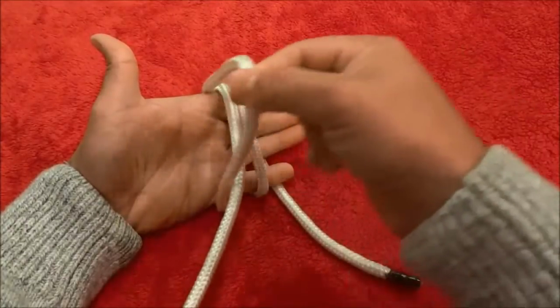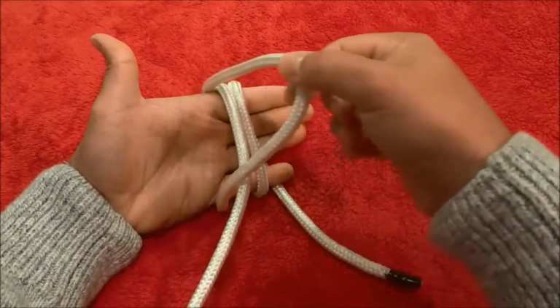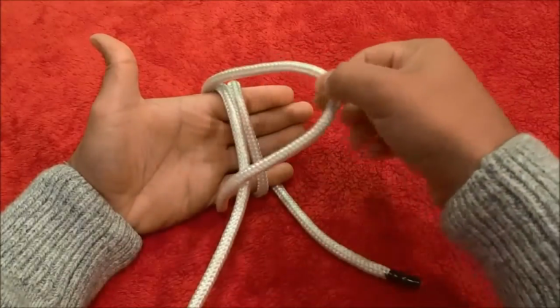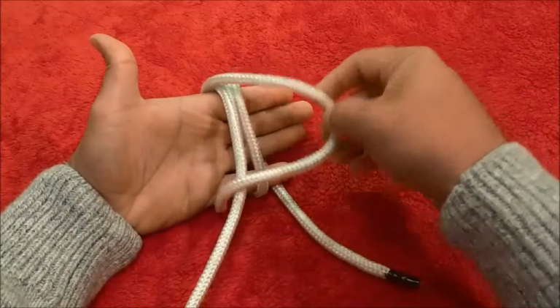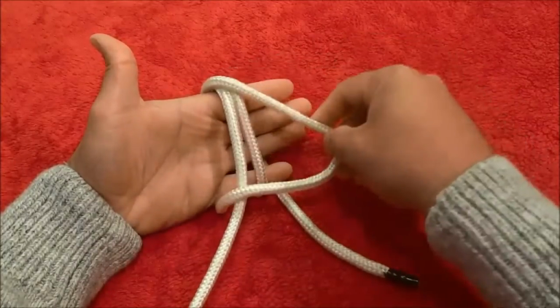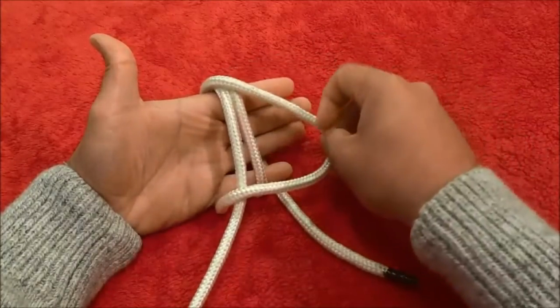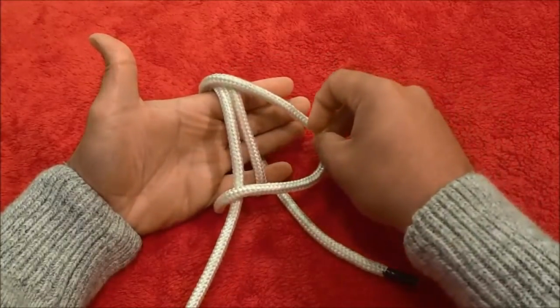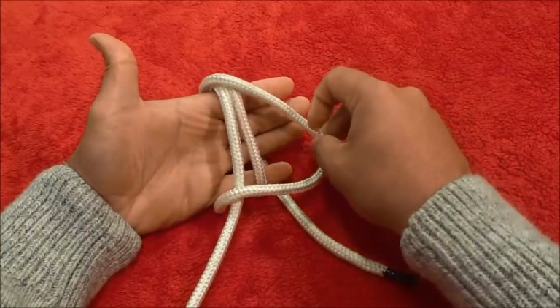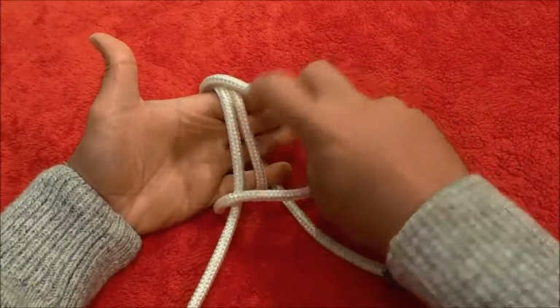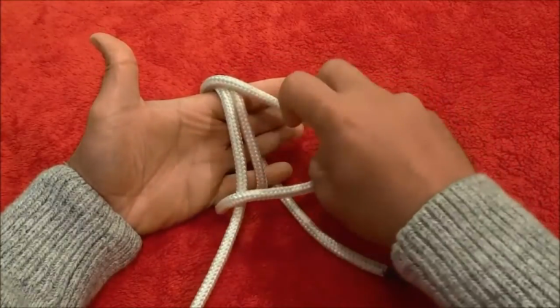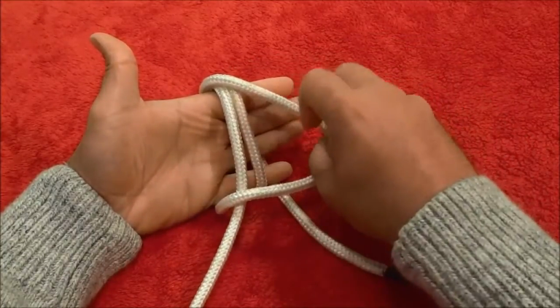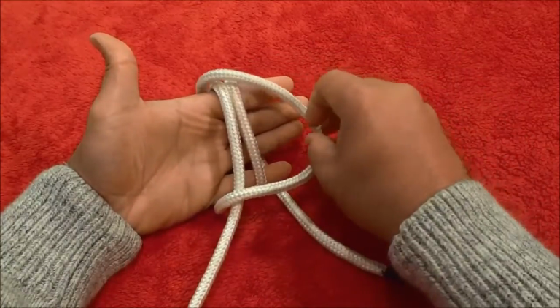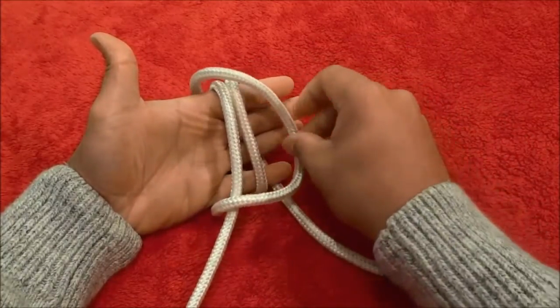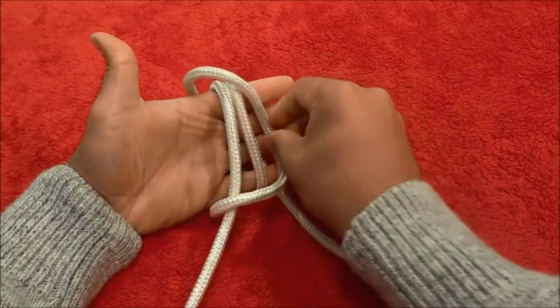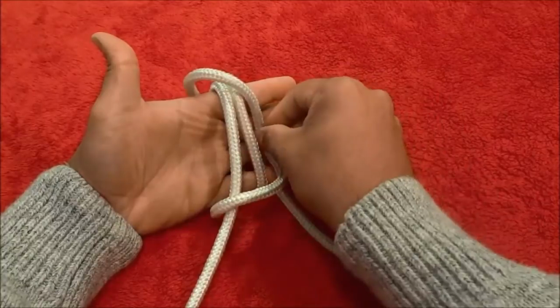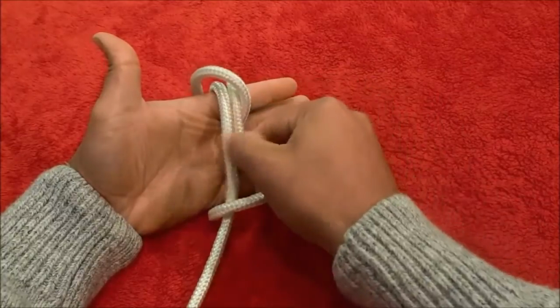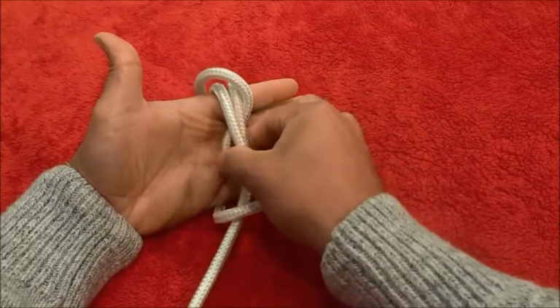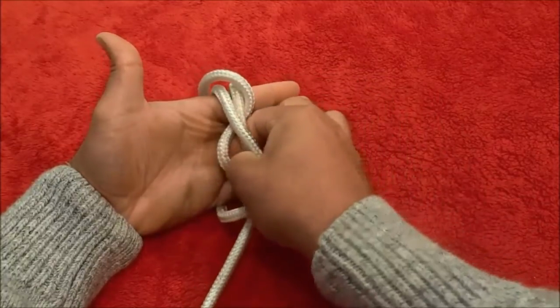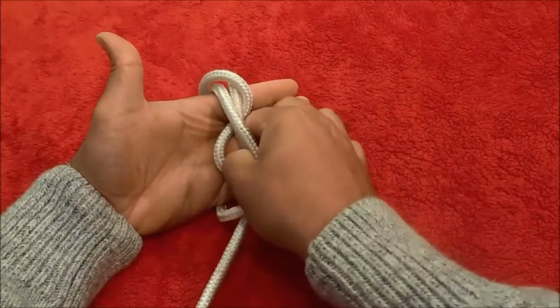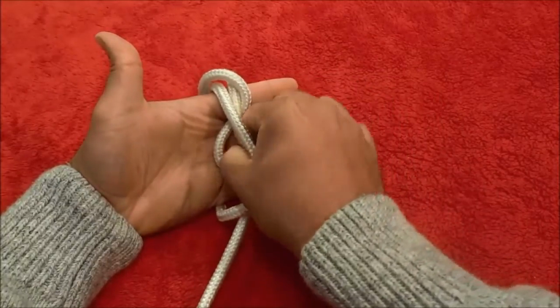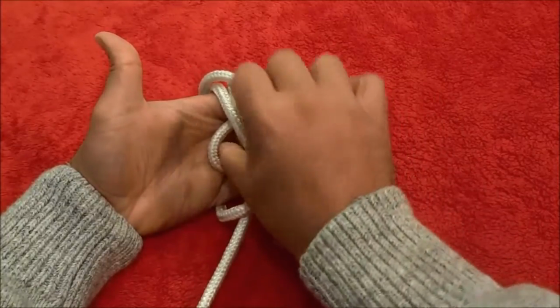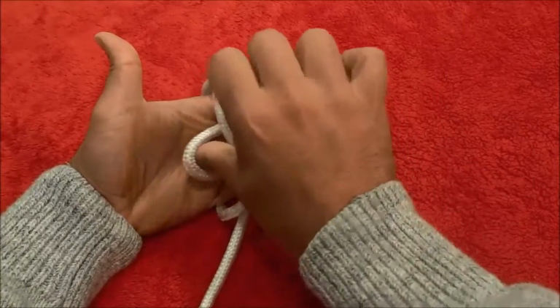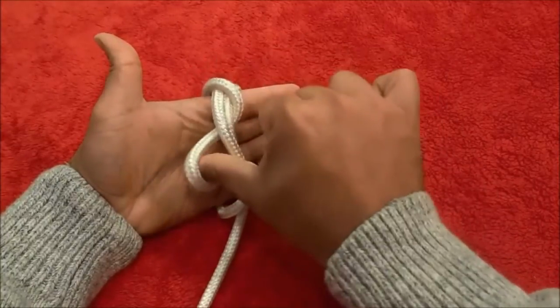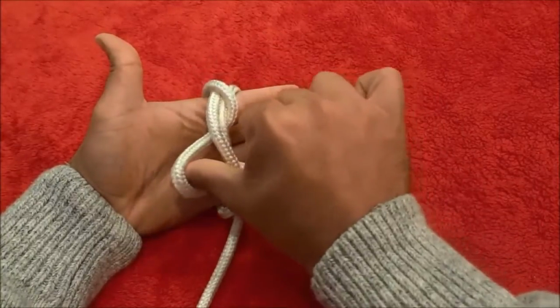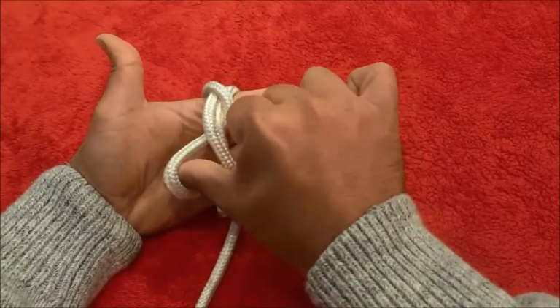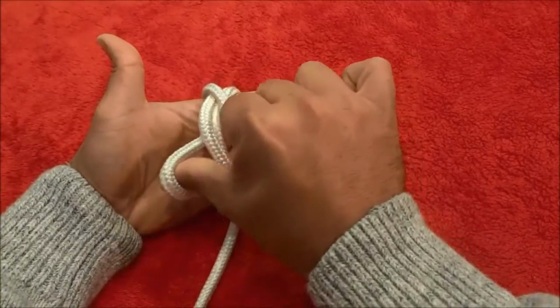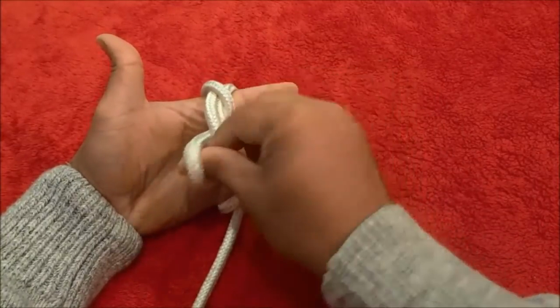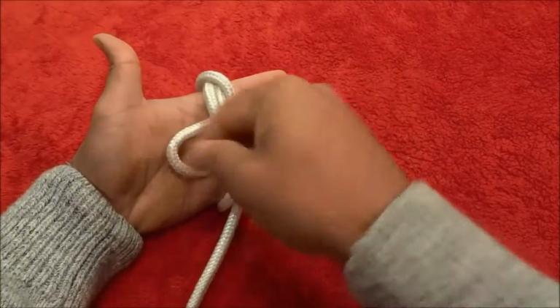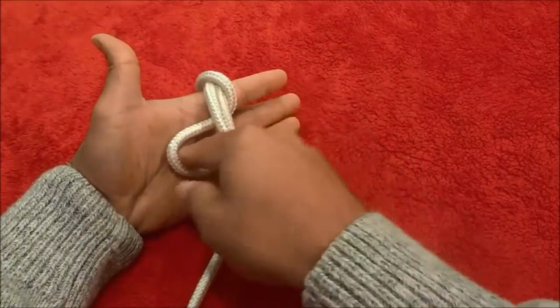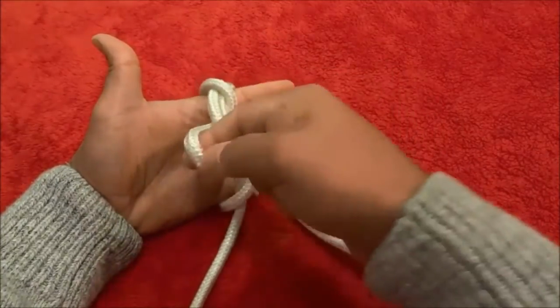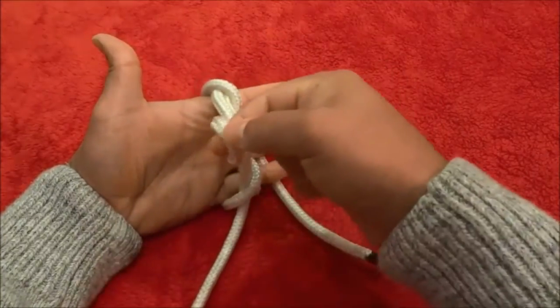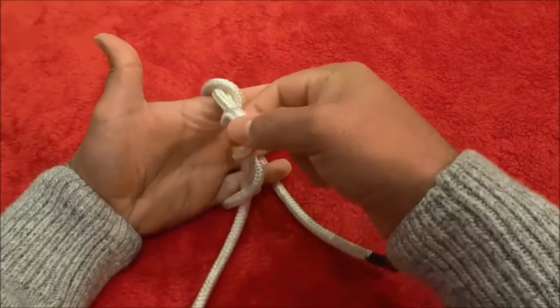Then you're going to bring it over, all the way to the right, wrap it under both of the wraps, just like that, and then hold it like this.